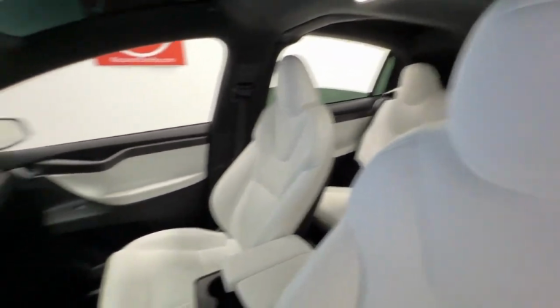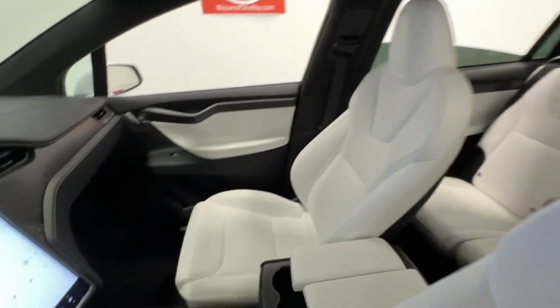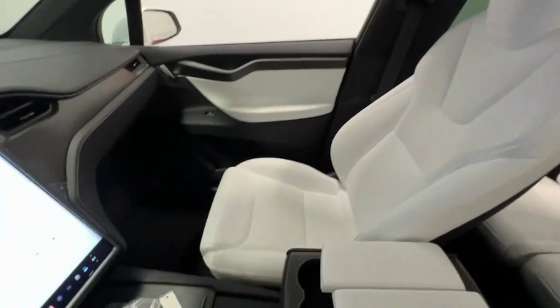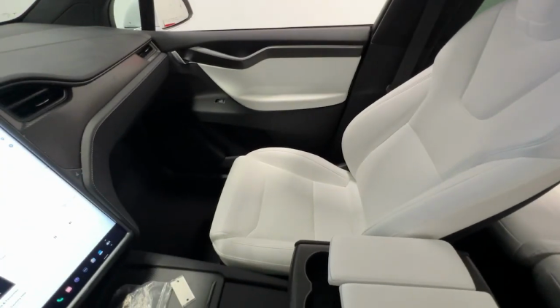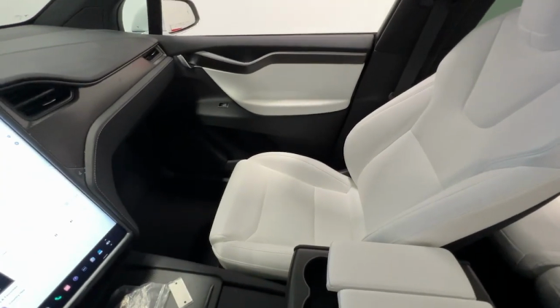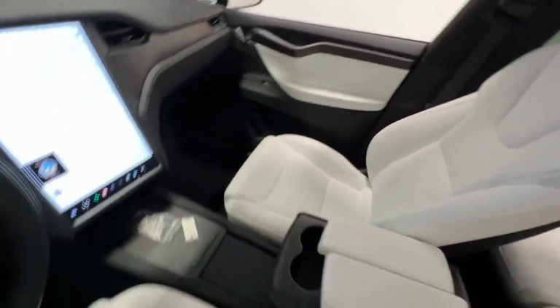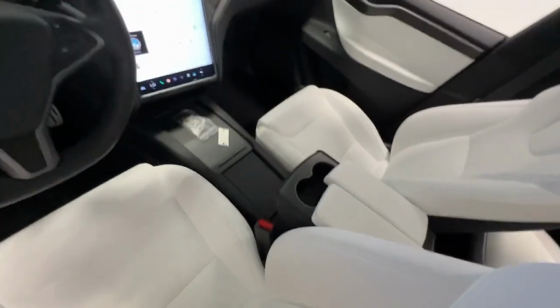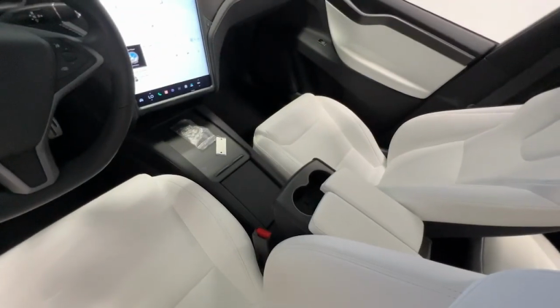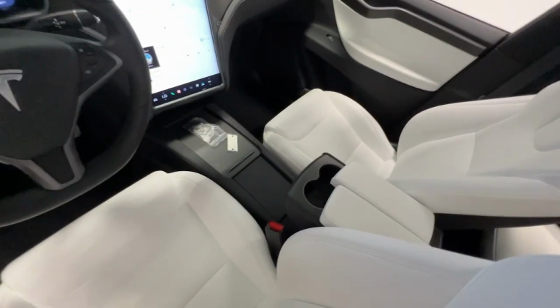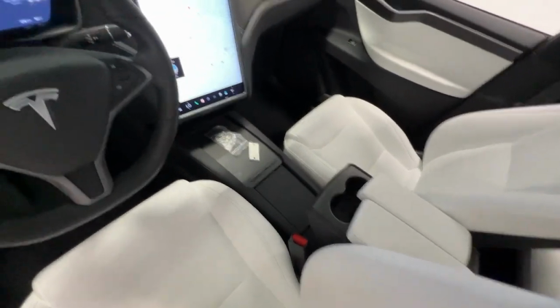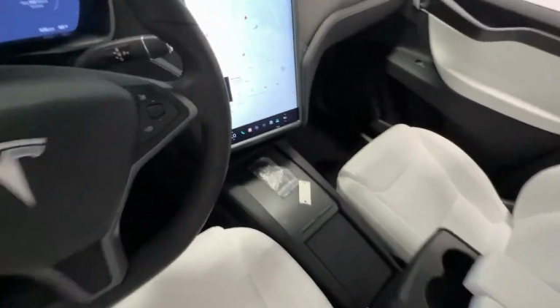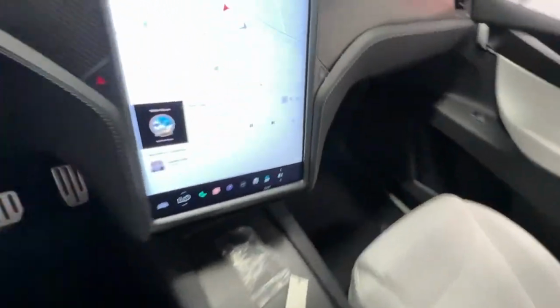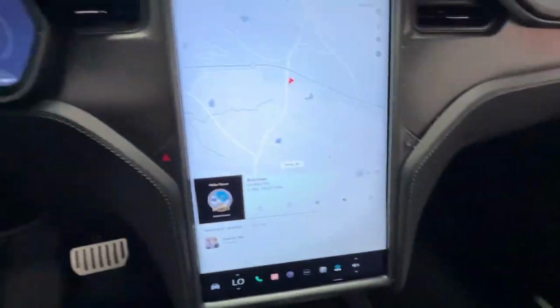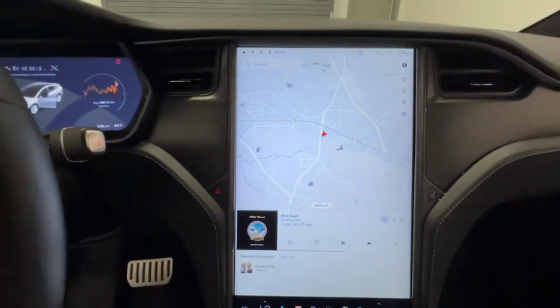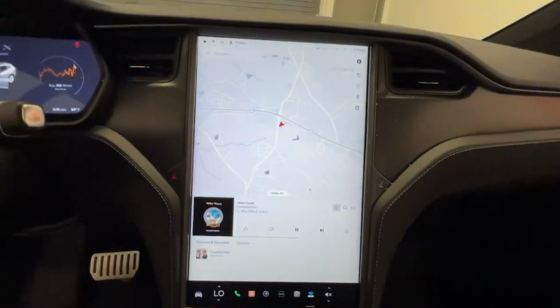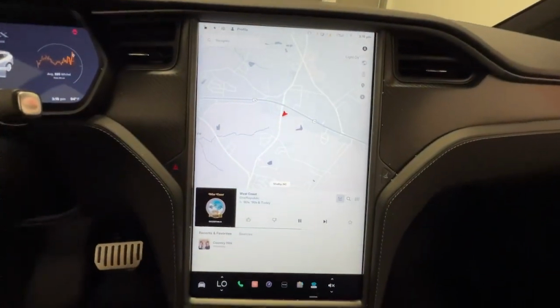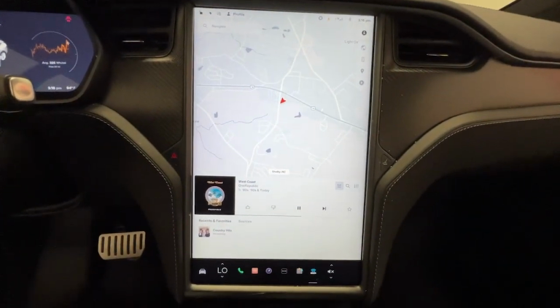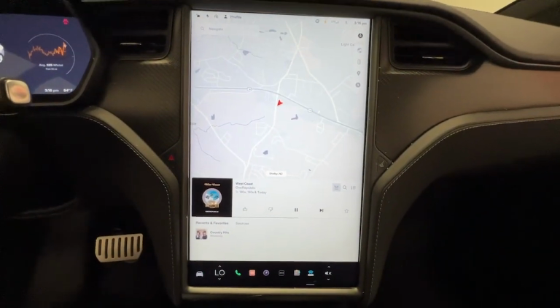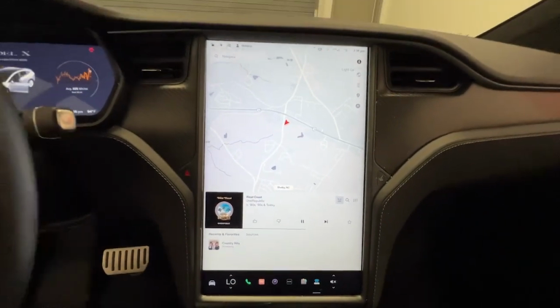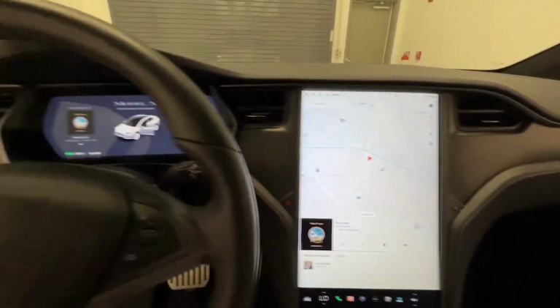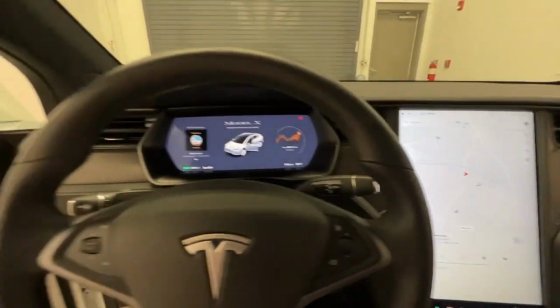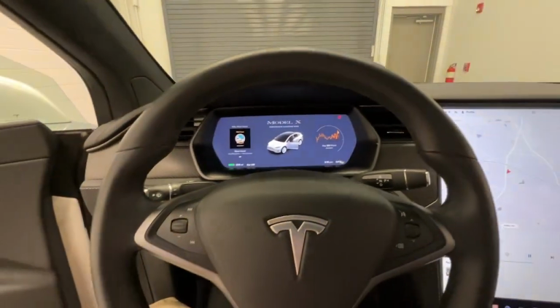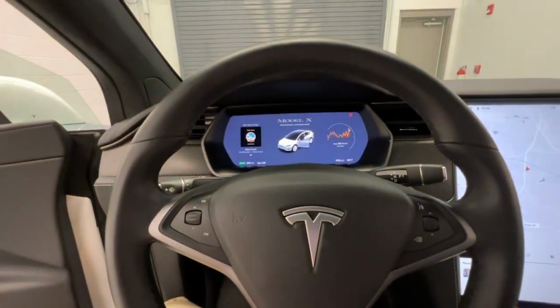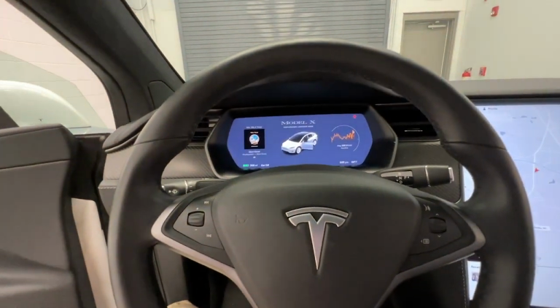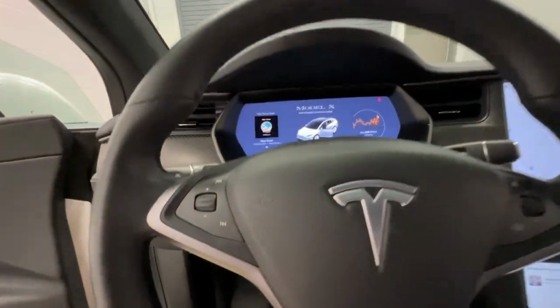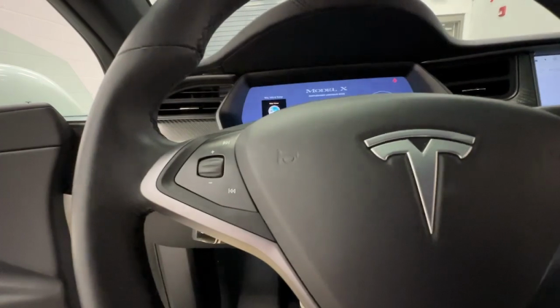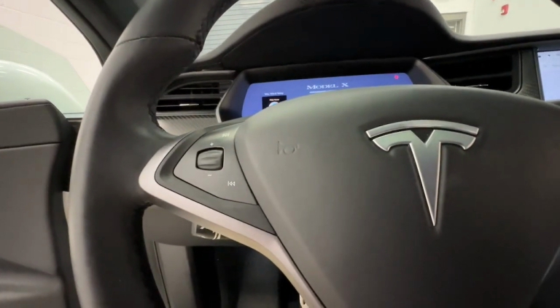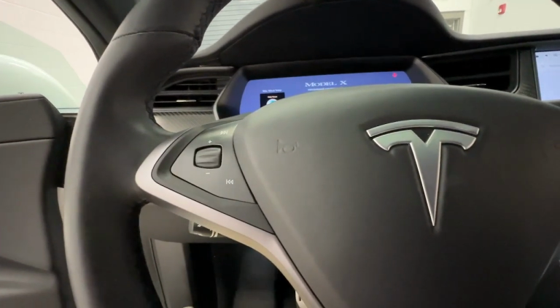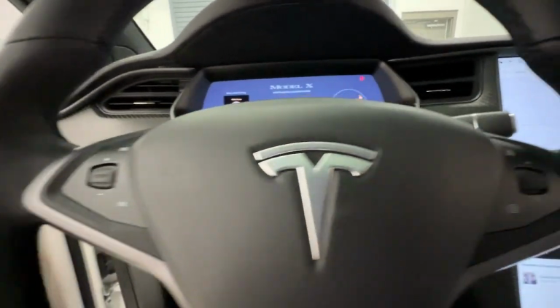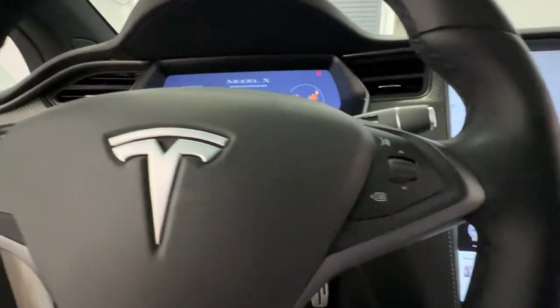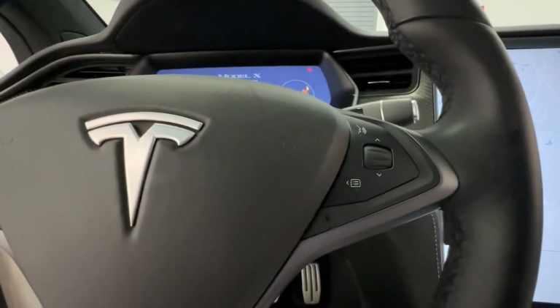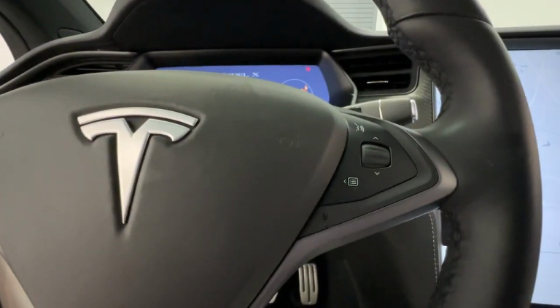Keyless entry, navigation system, power liftgate, power passenger seat, heated rear seat, fog lamps, aluminum wheels, heated front seat, dual zone AC, electronic stability control.